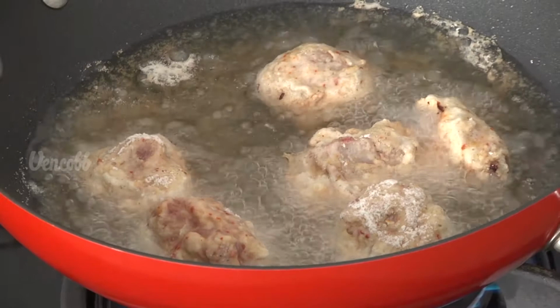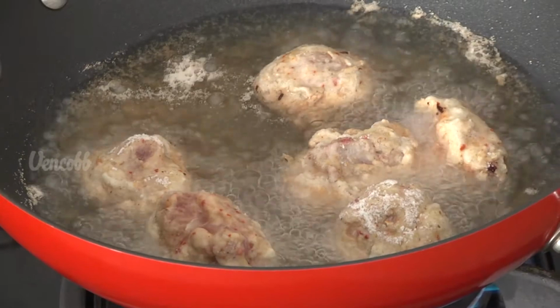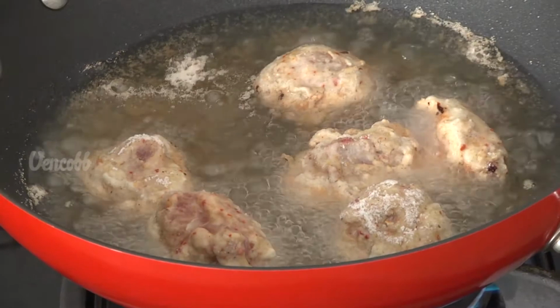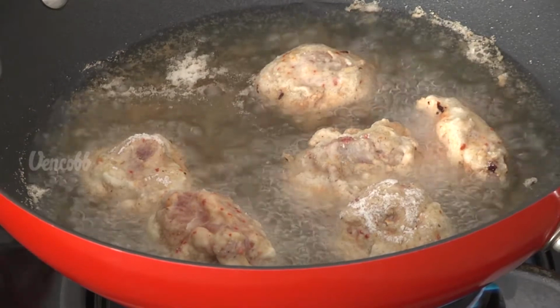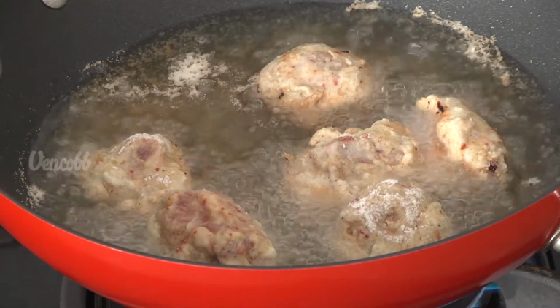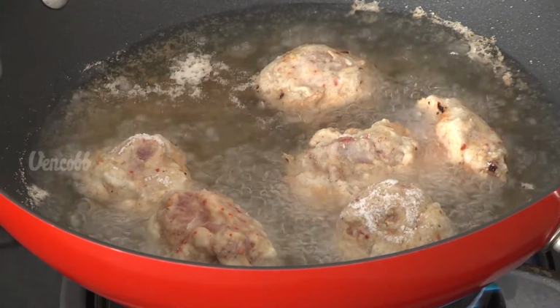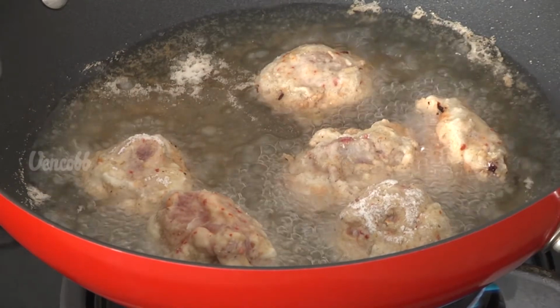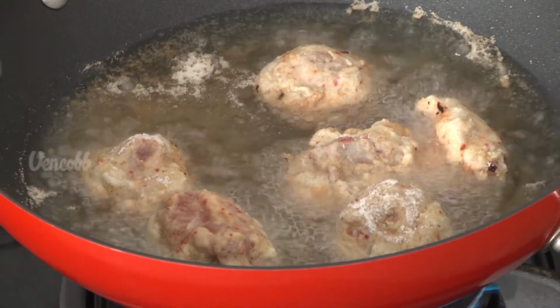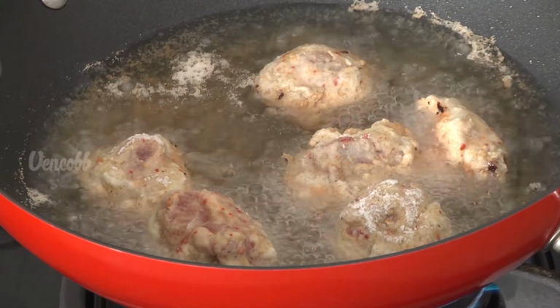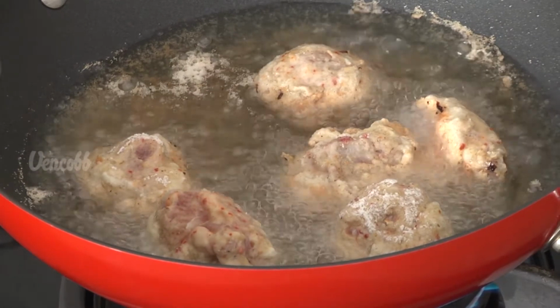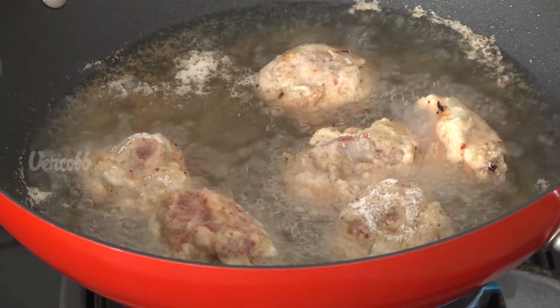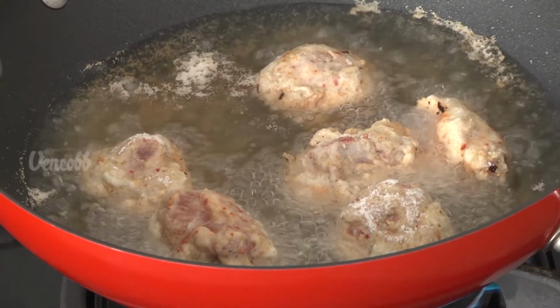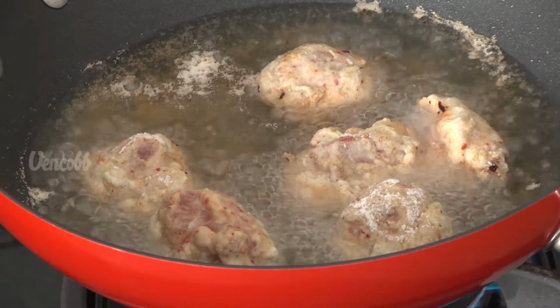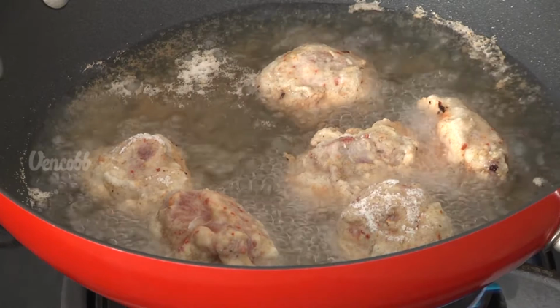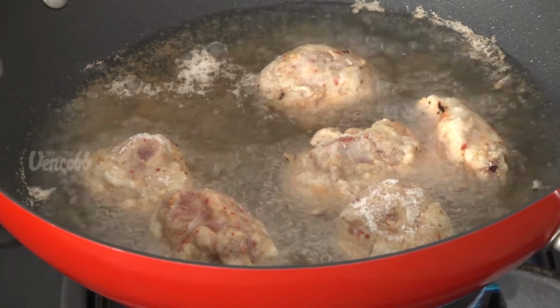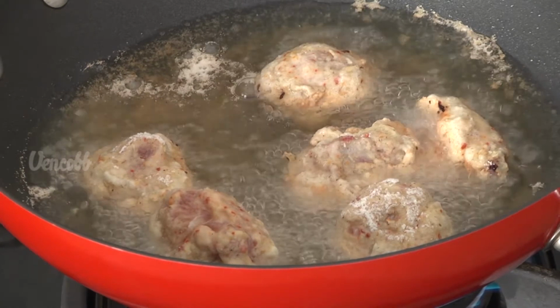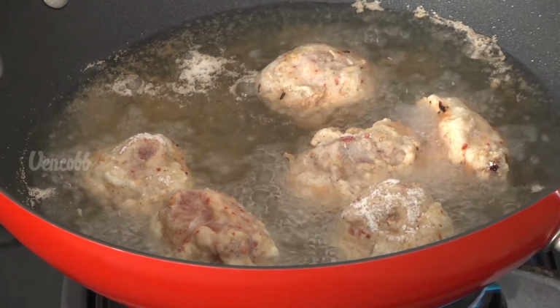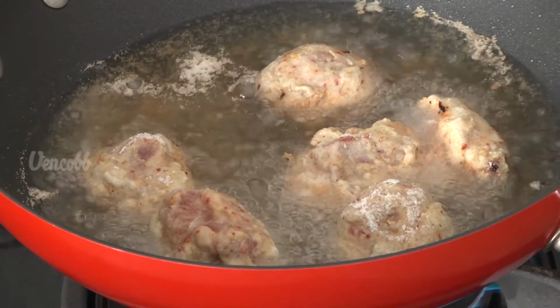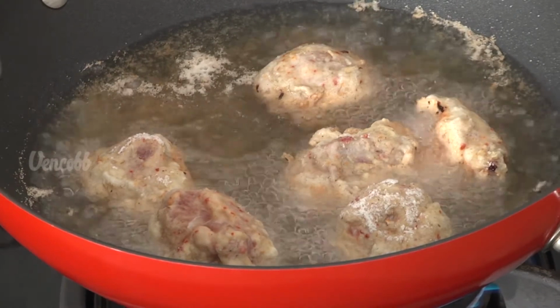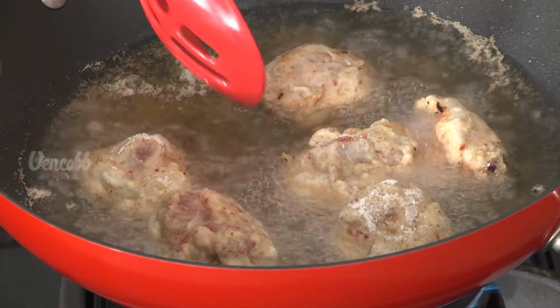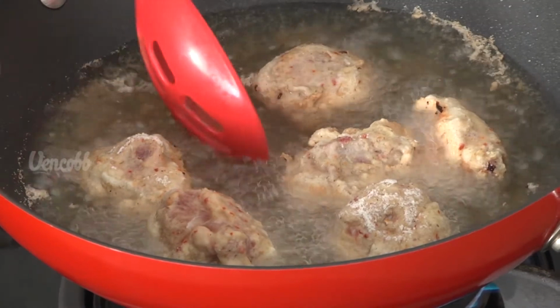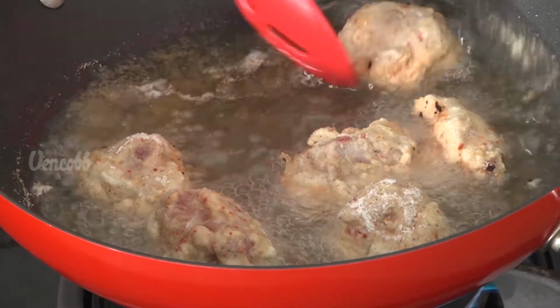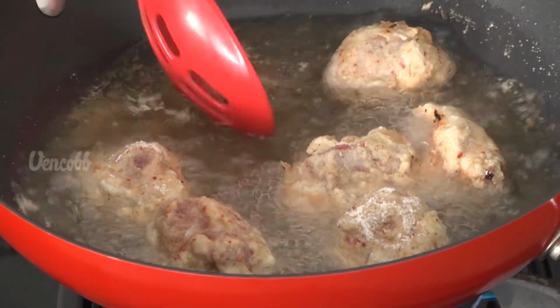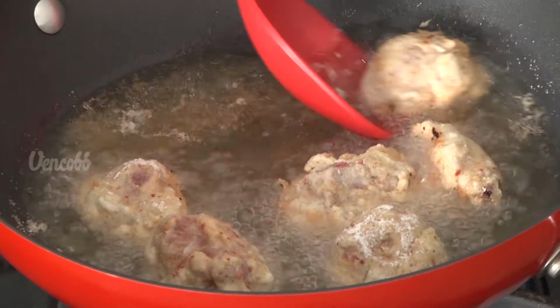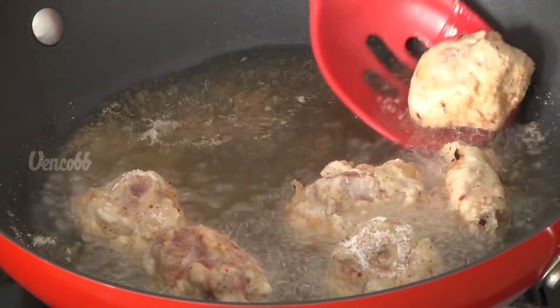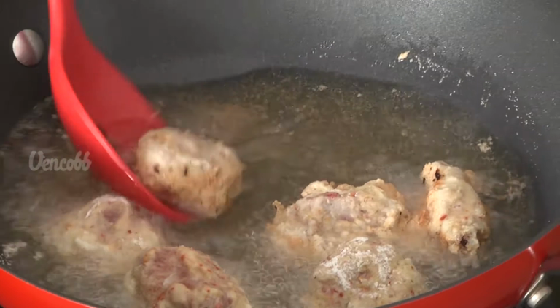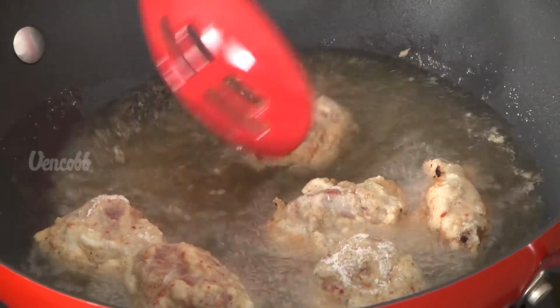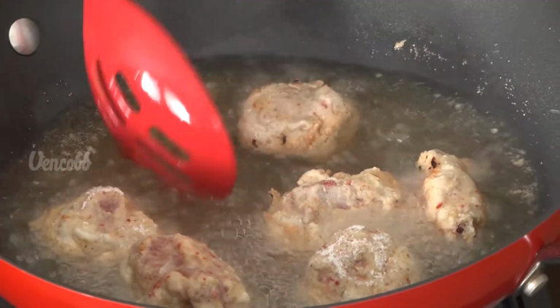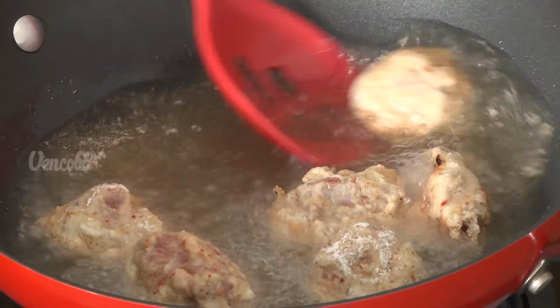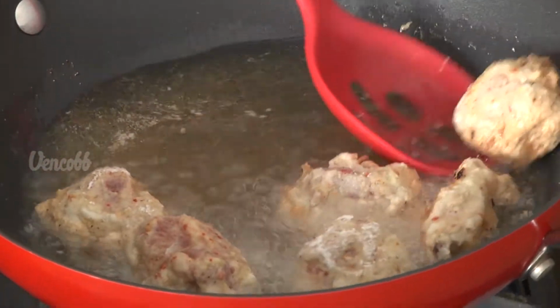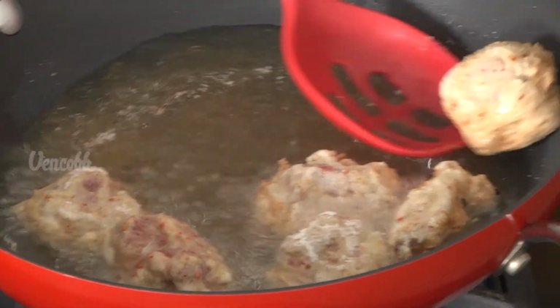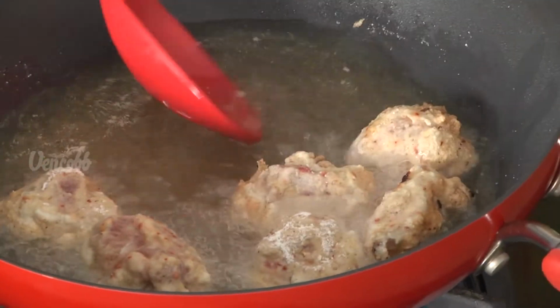After coating all the pieces with powder, then egg coat, then powder coat again. When you cook it, deep fry until it turns a nice brown color on both sides.